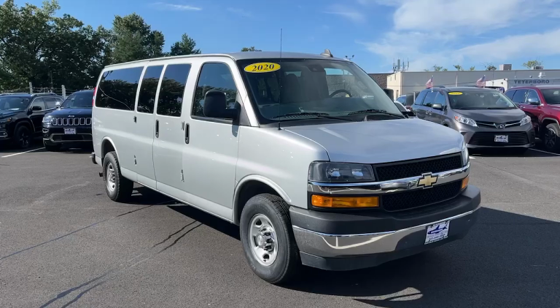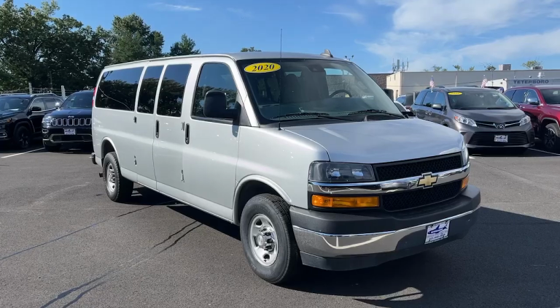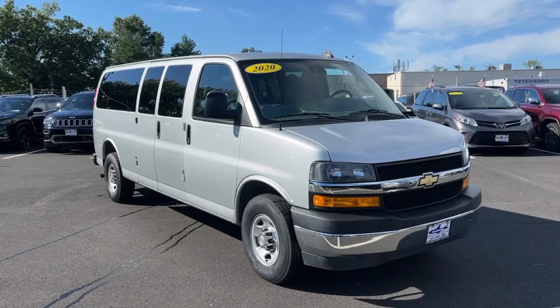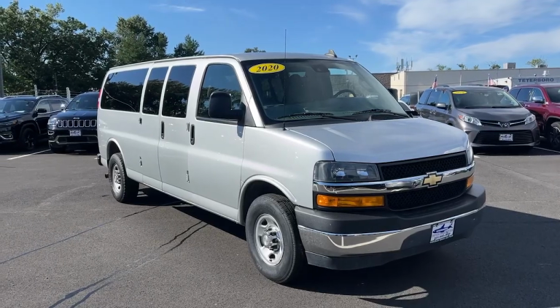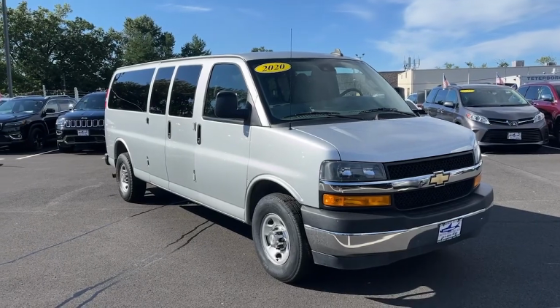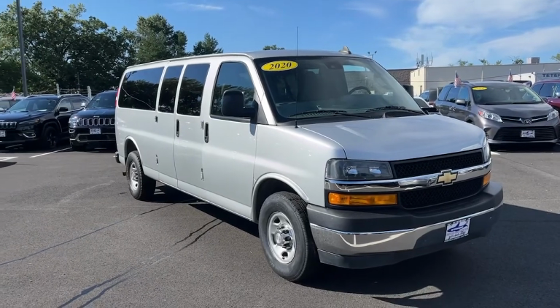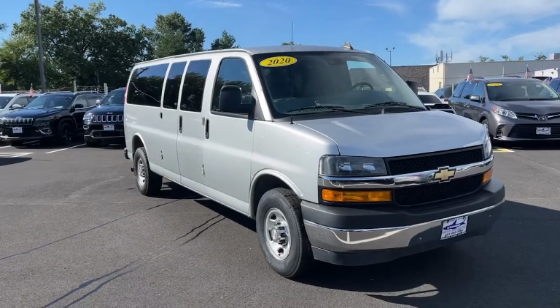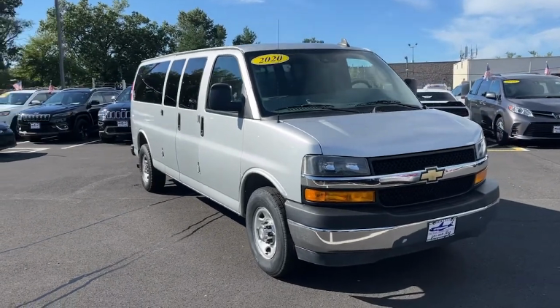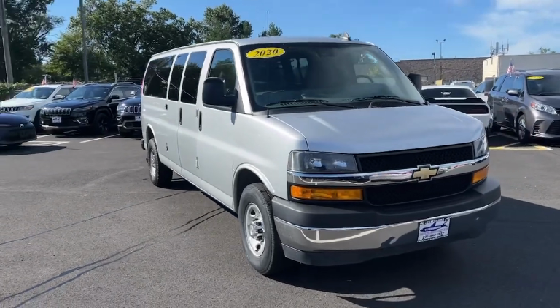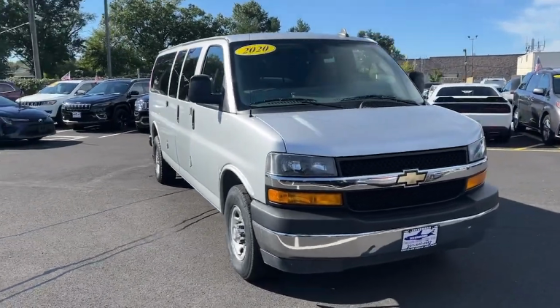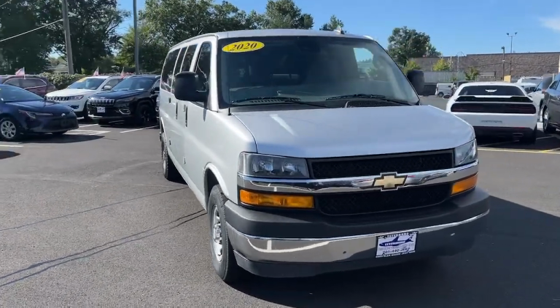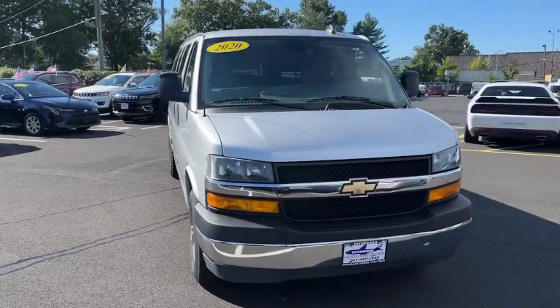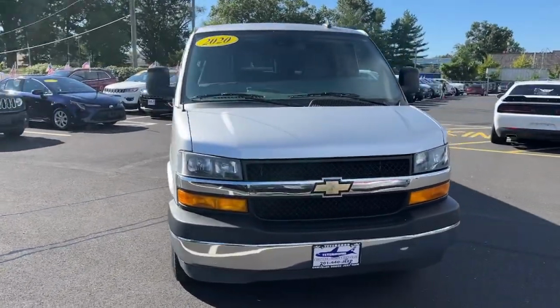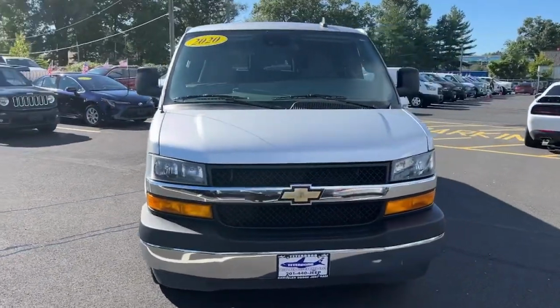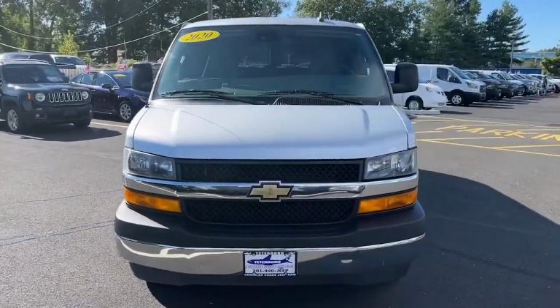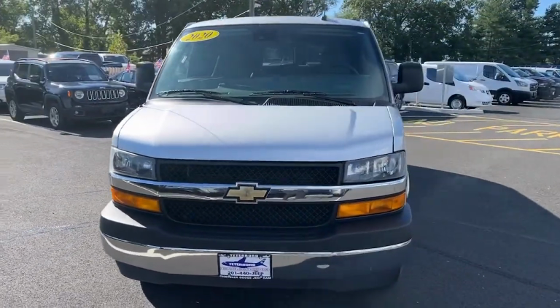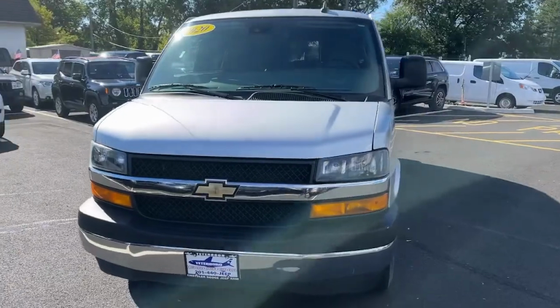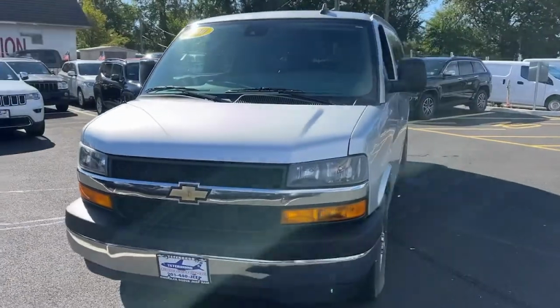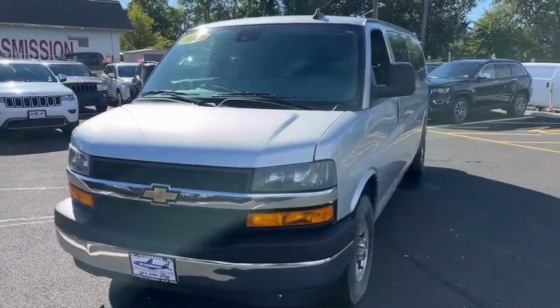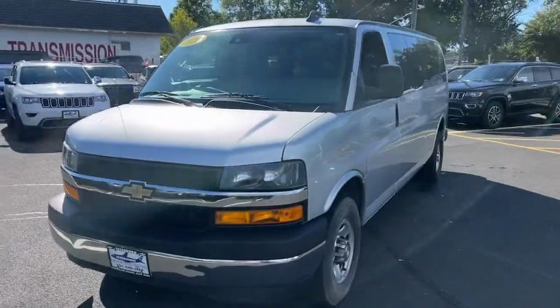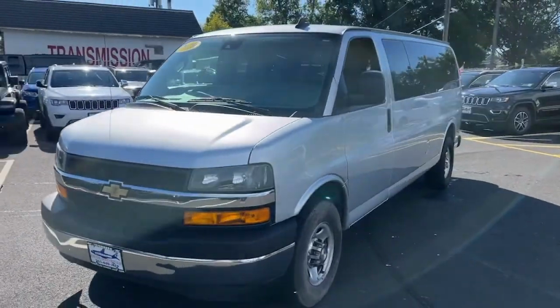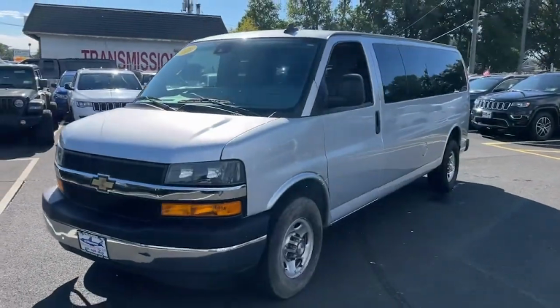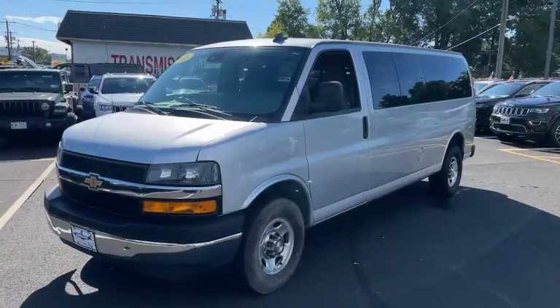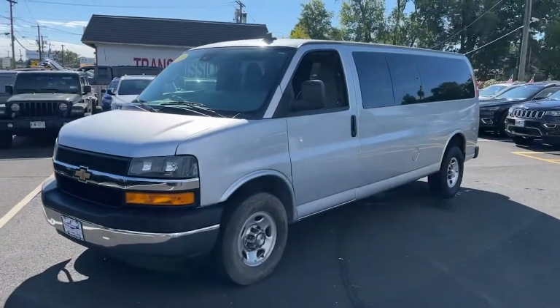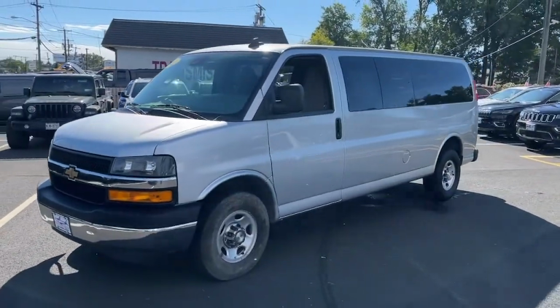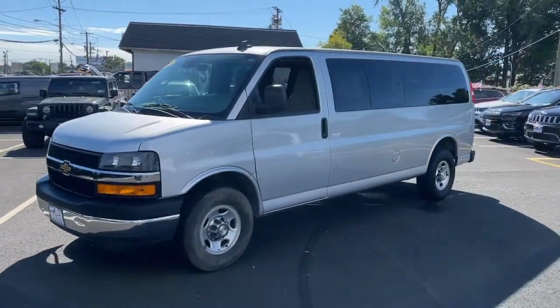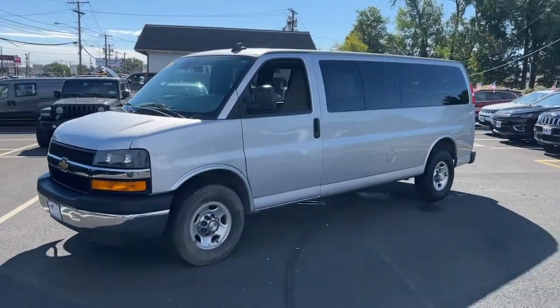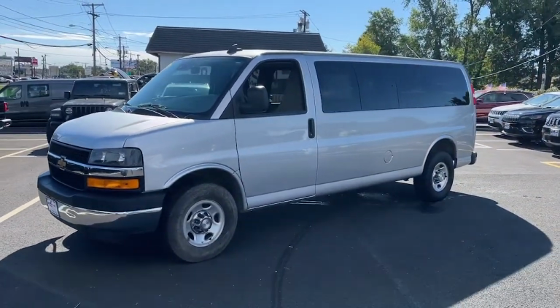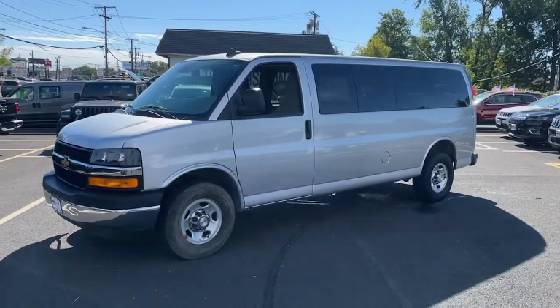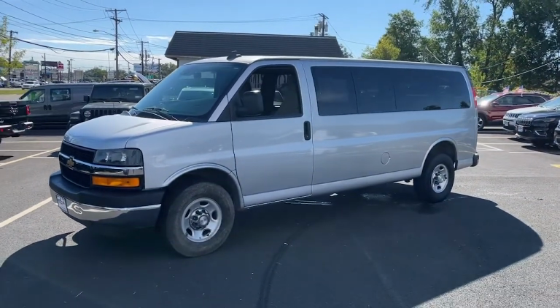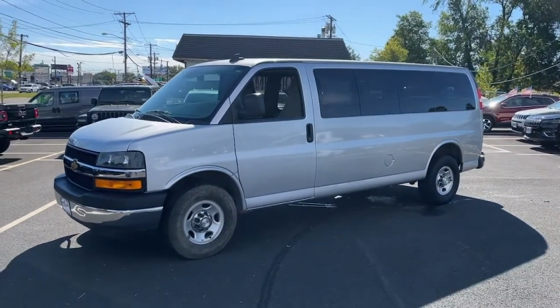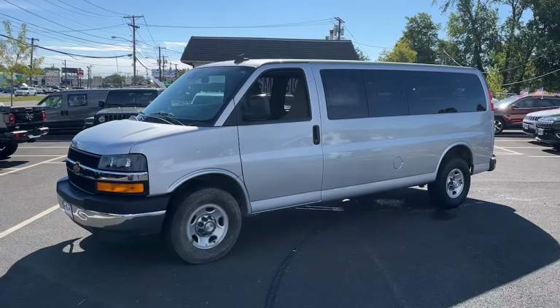You'll have love at first sight with the 2020 Chevrolet Express. With less than 70,000 miles on the odometer, this vehicle provides excellent value.